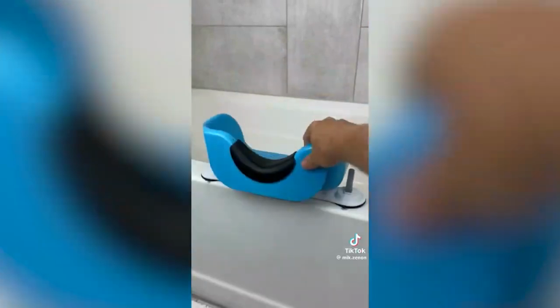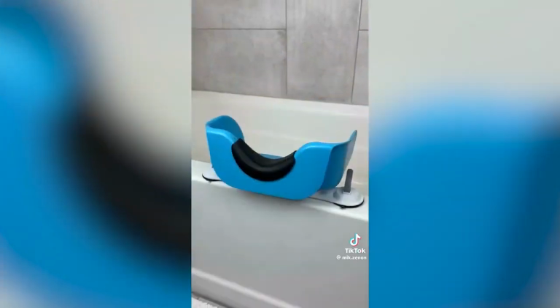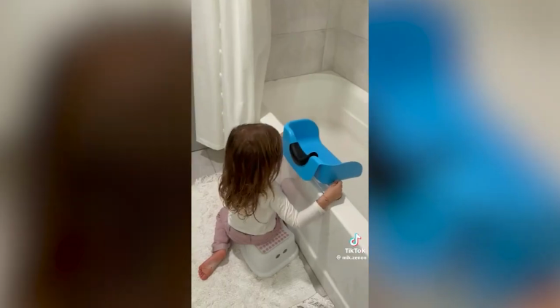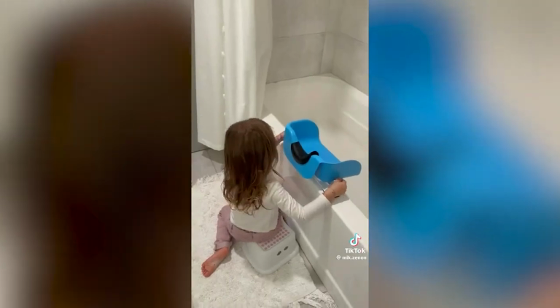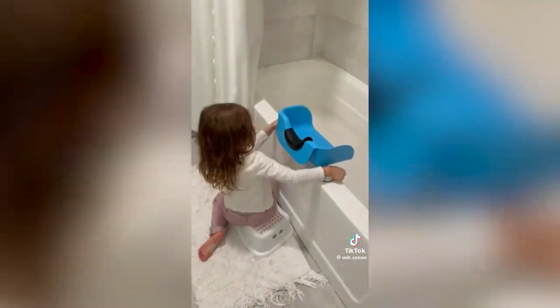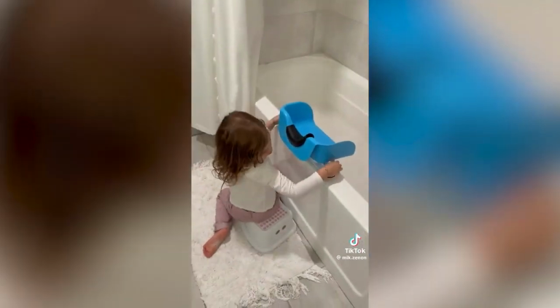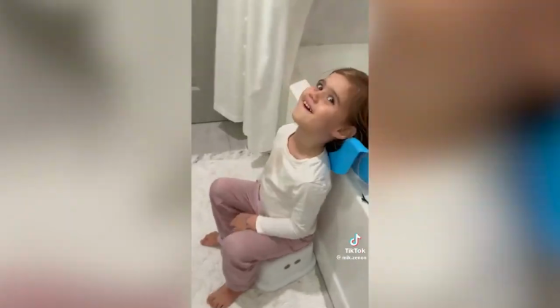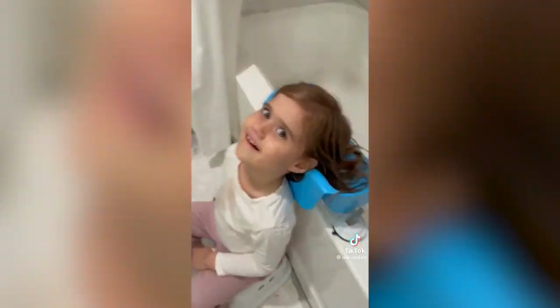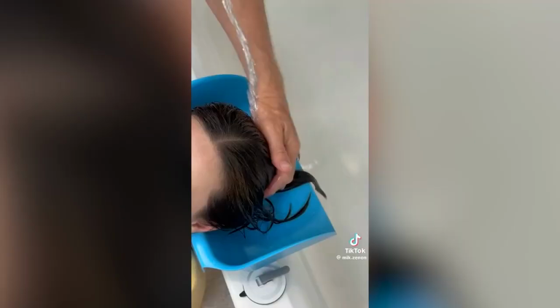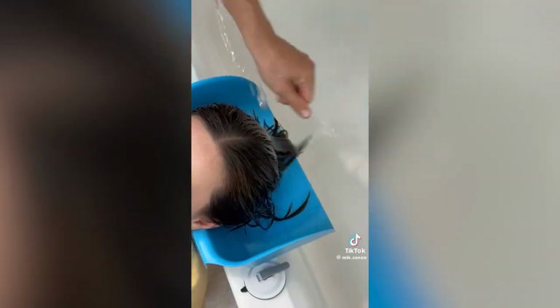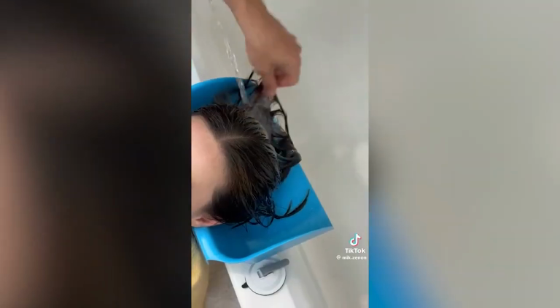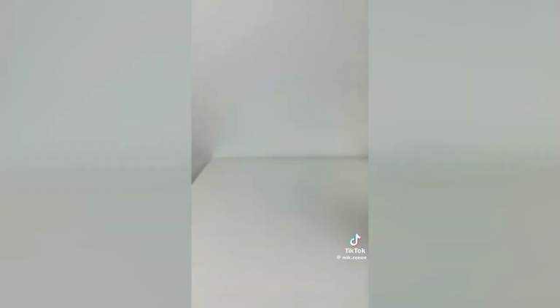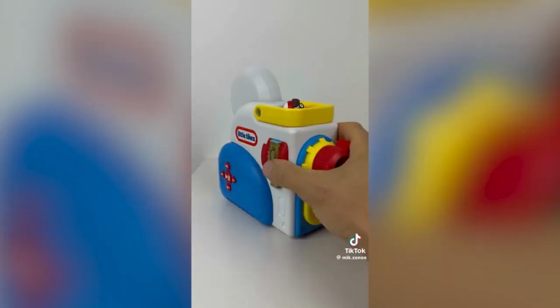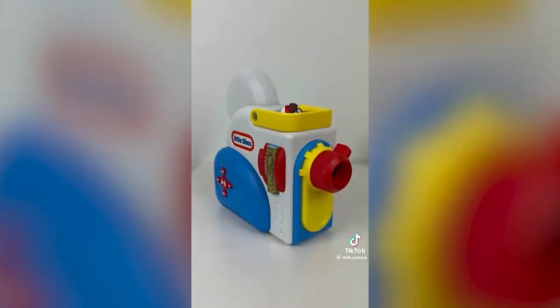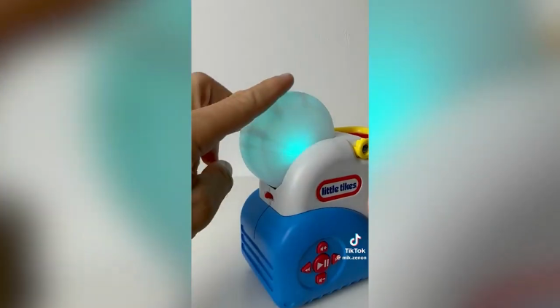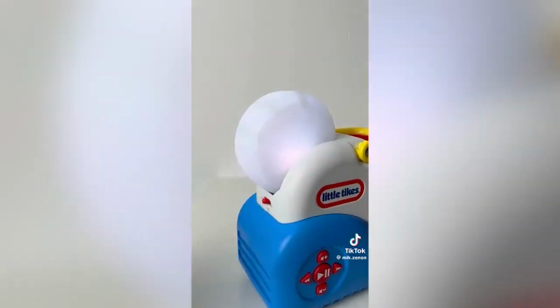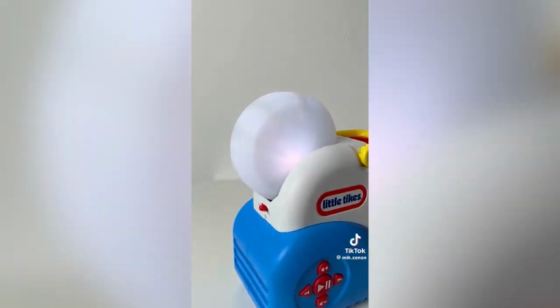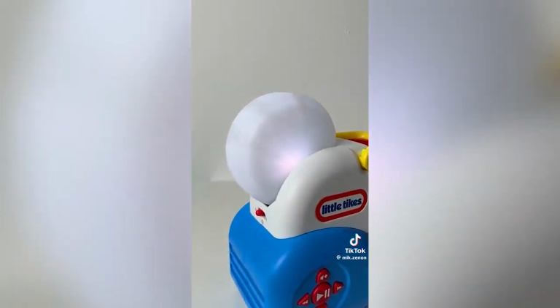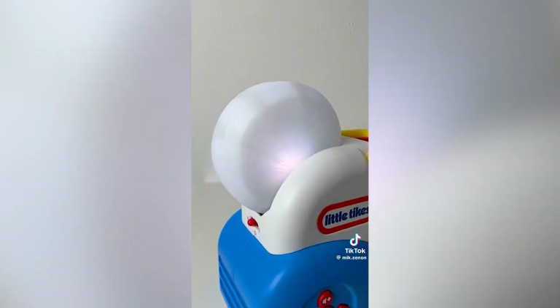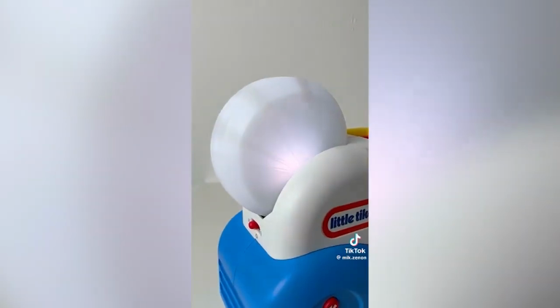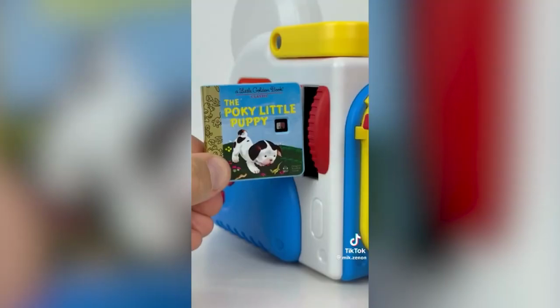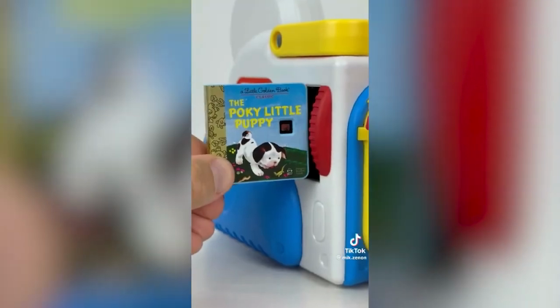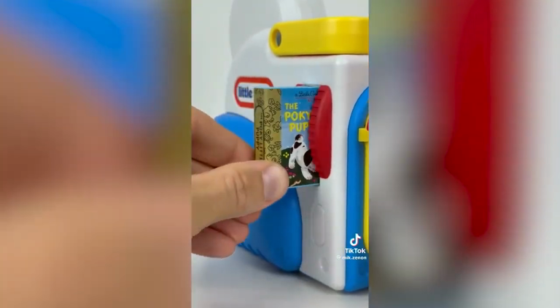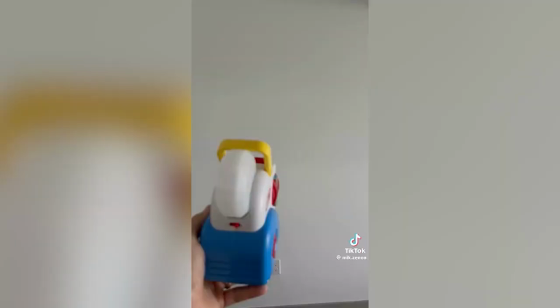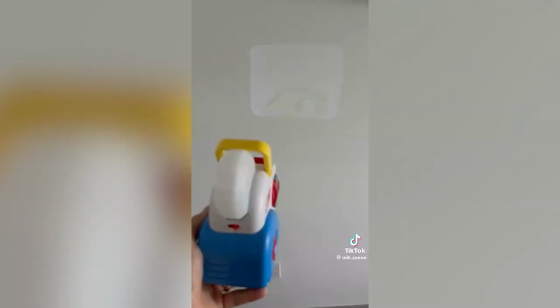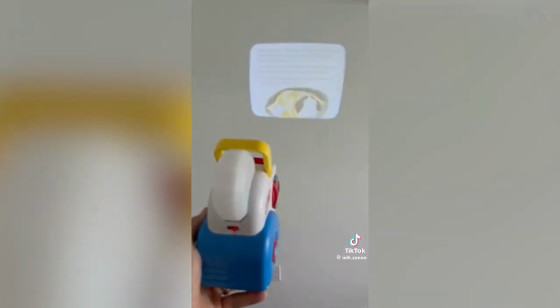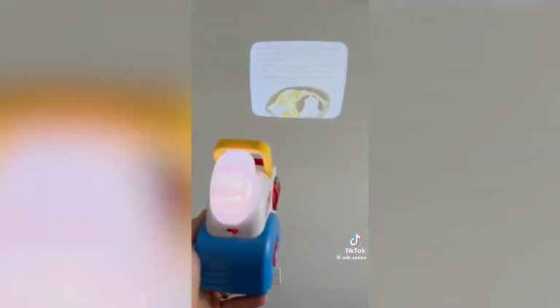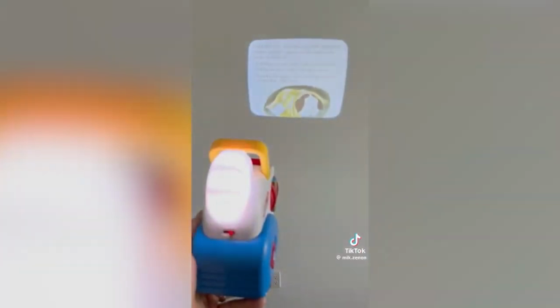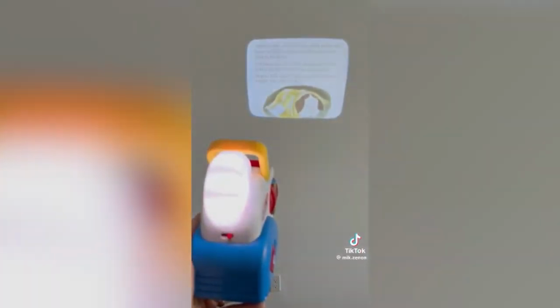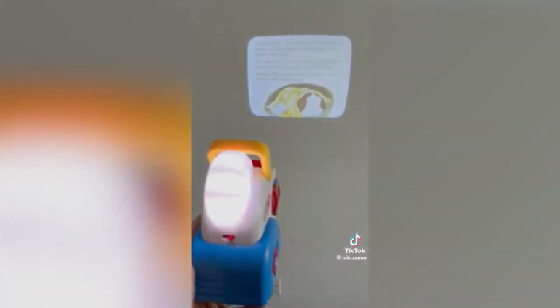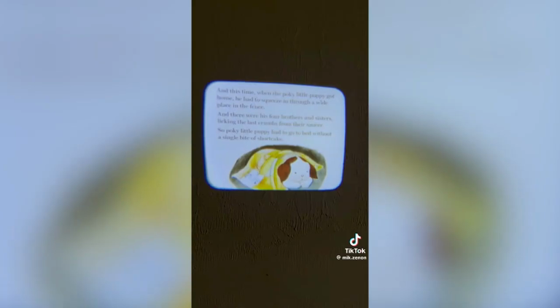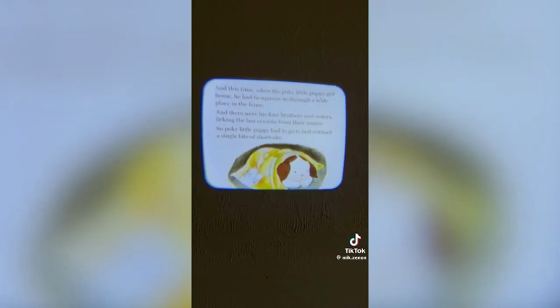A device that suctions to your bathtub lets you easily wash your kid's hair. This gadget functions as a nightlight and noise machine, takes books from the side, reads out to project stories onto the wall.